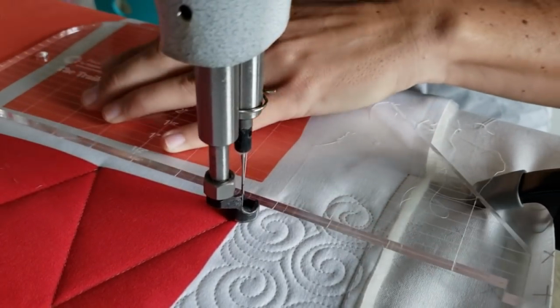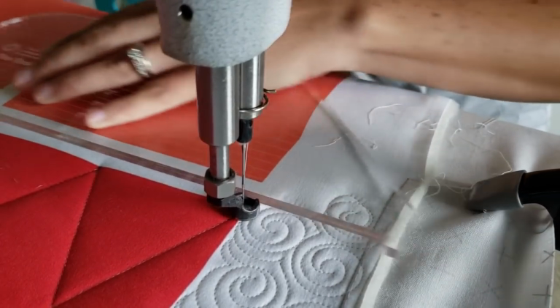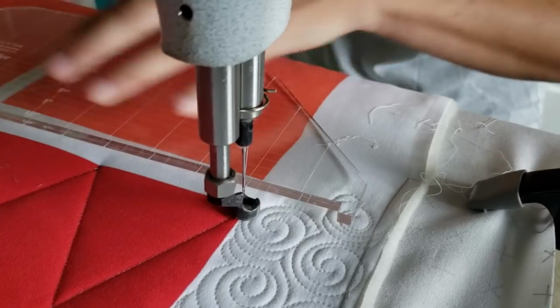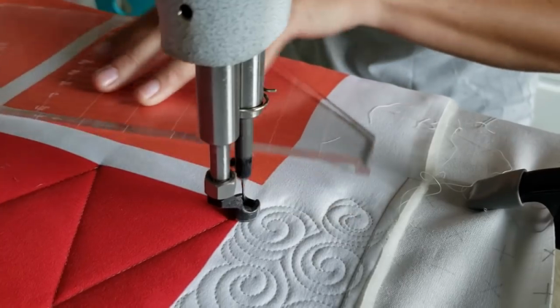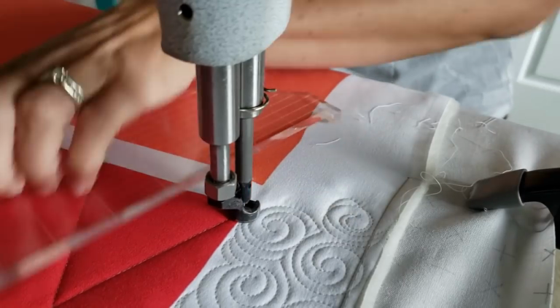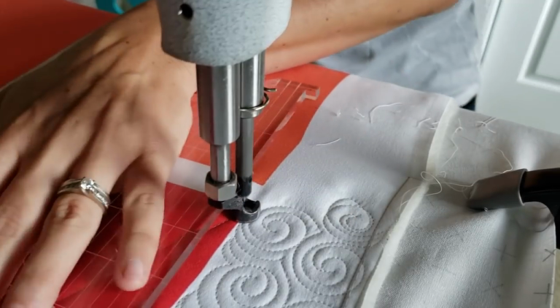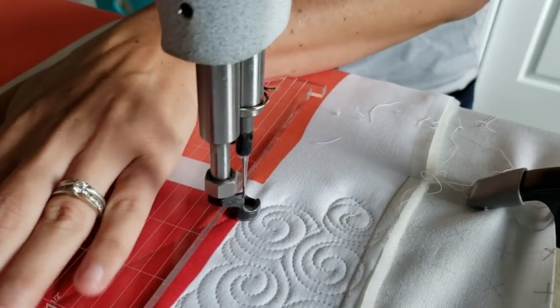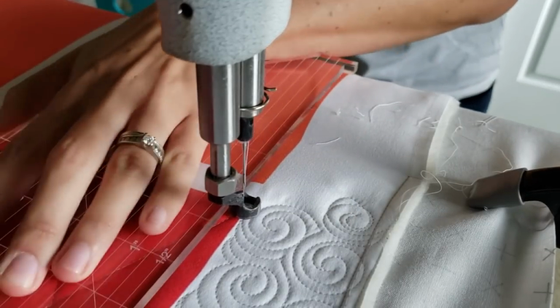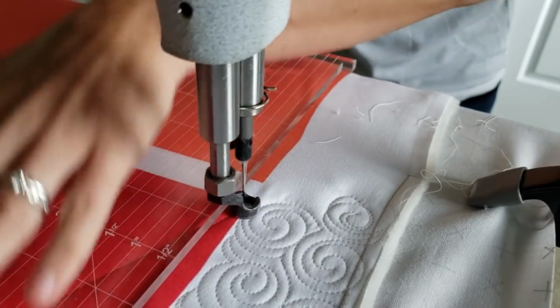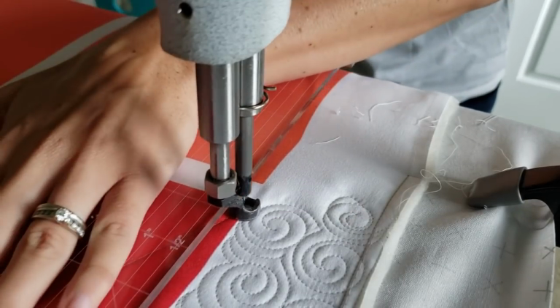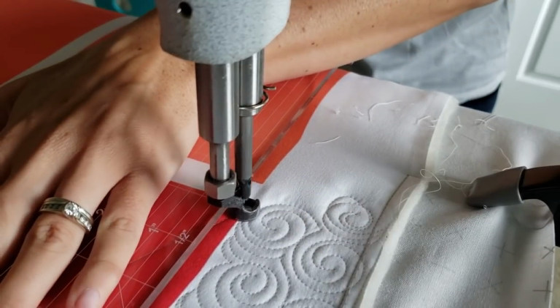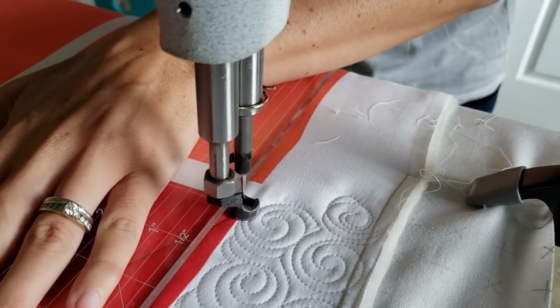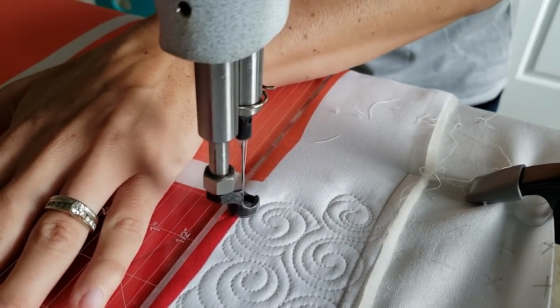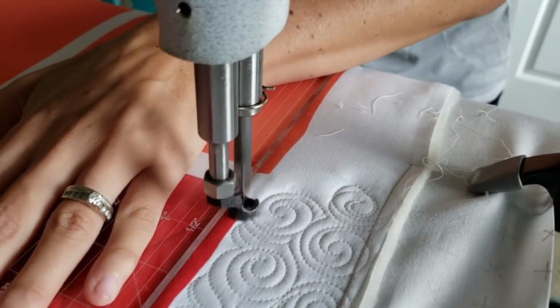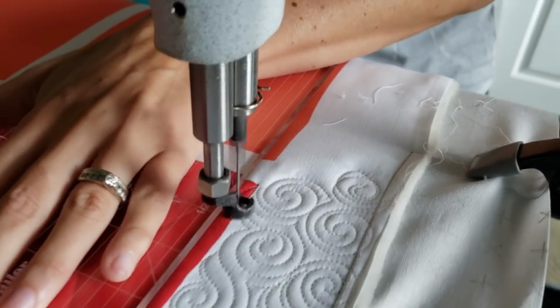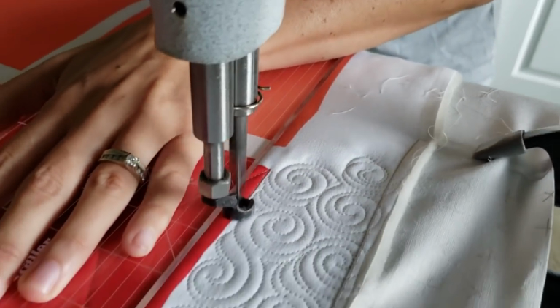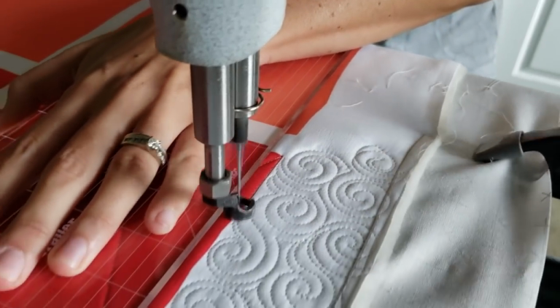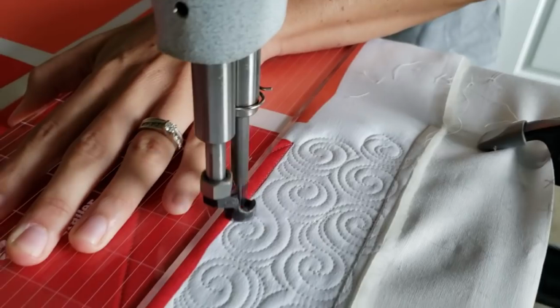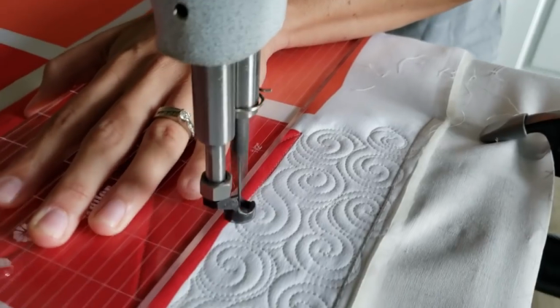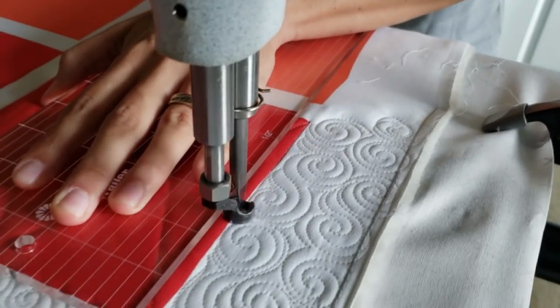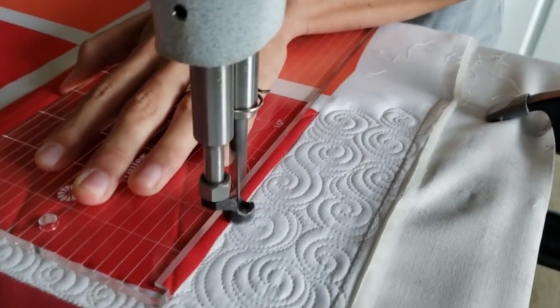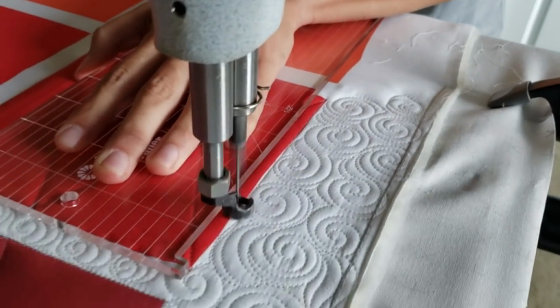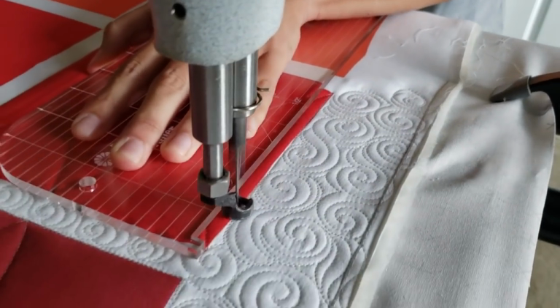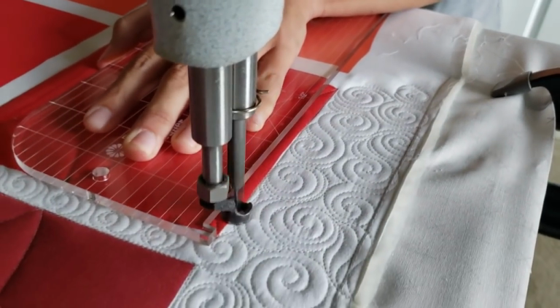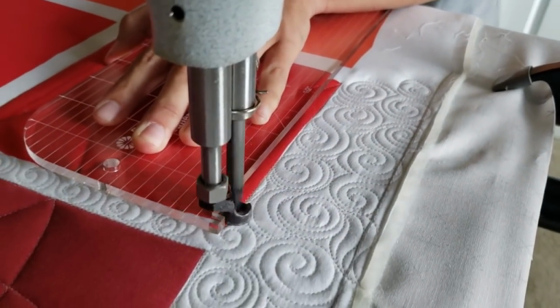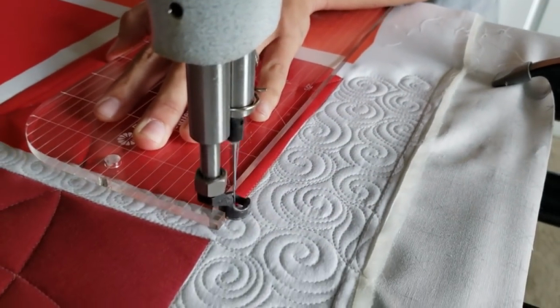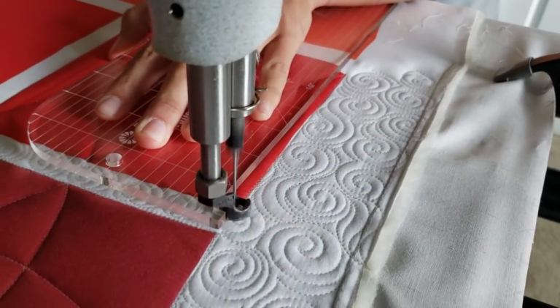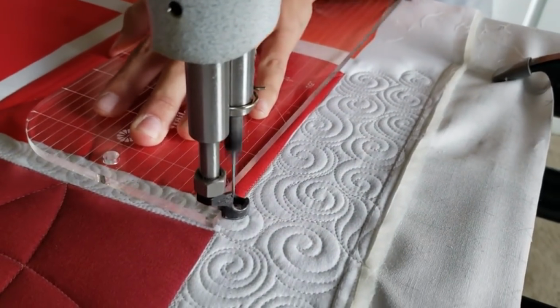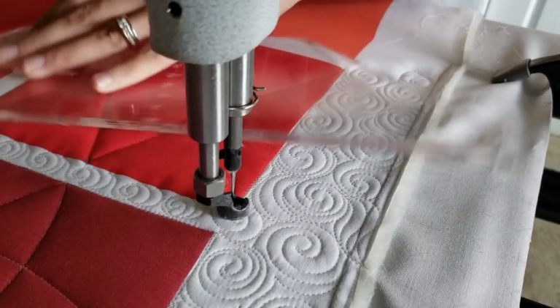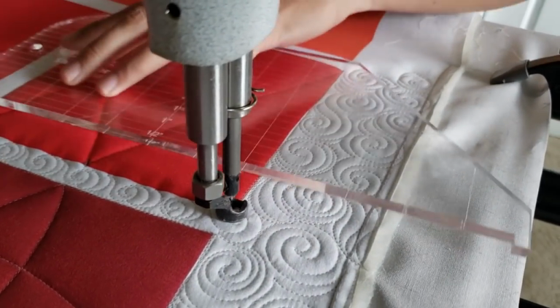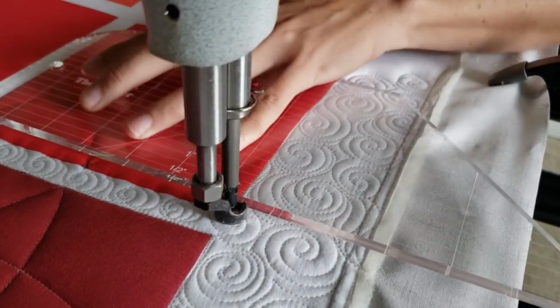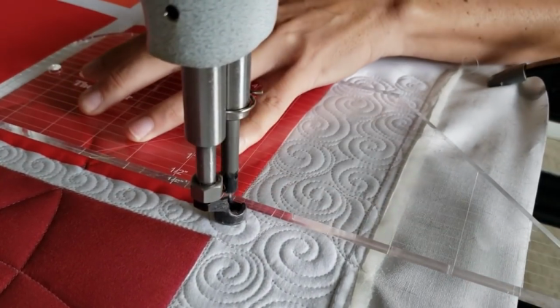From the top center point, I'll adjust my ruler and stitch back down to the opposite corner. After that, I'll stitch in the ditch all the way around the outside of the block.